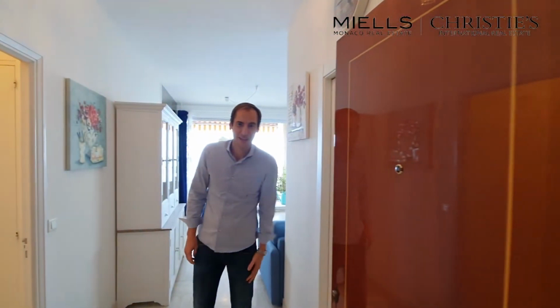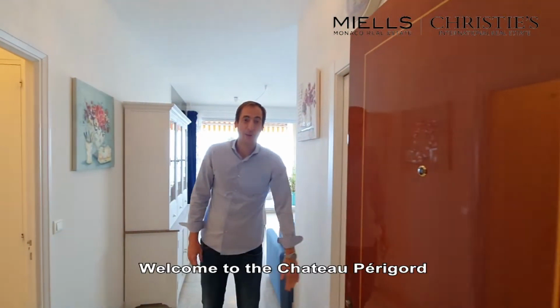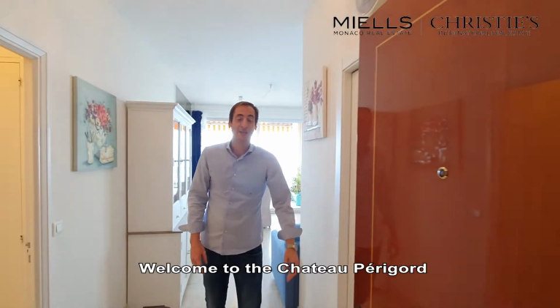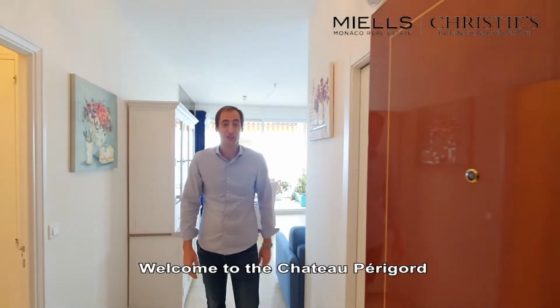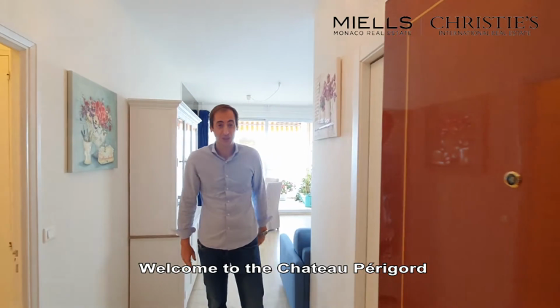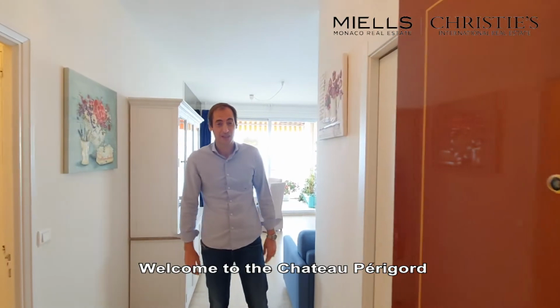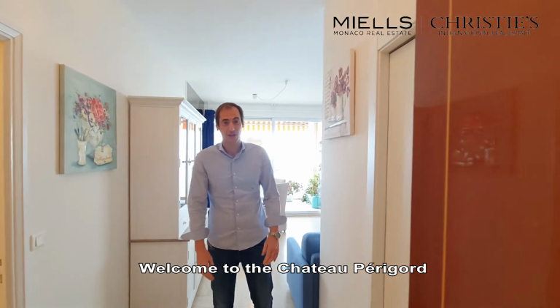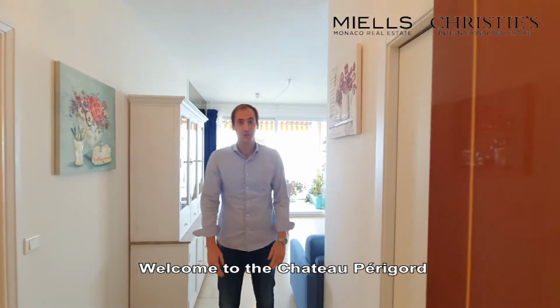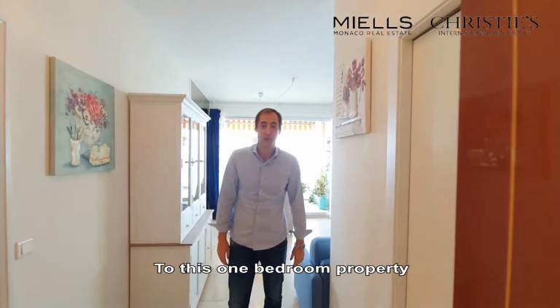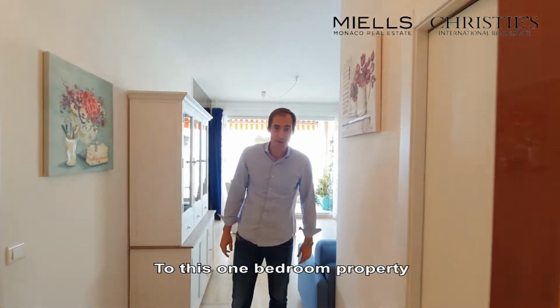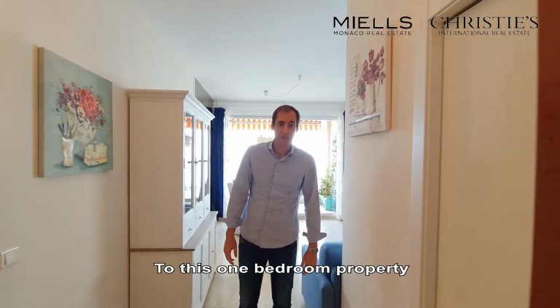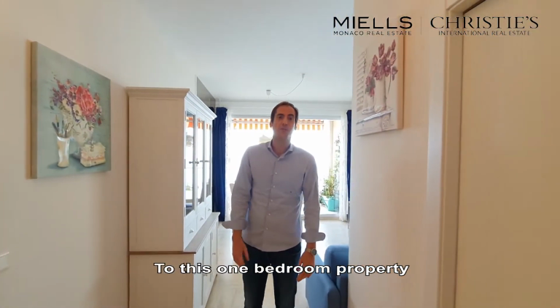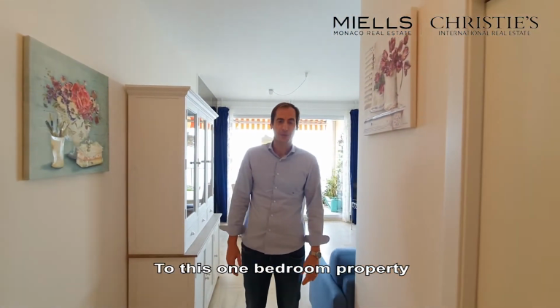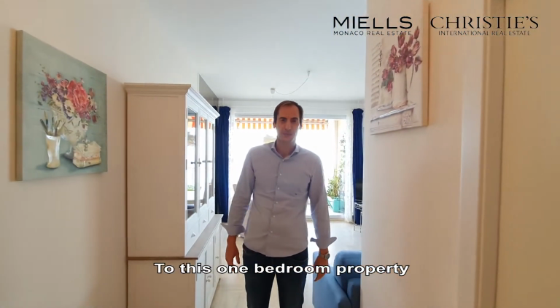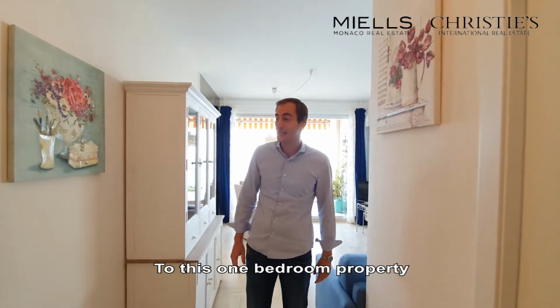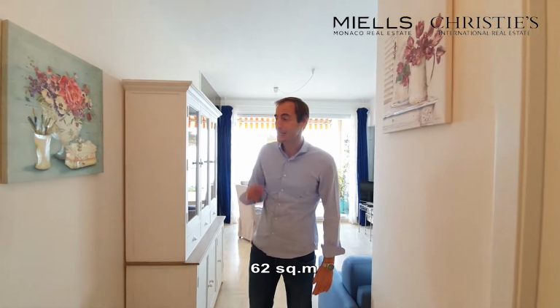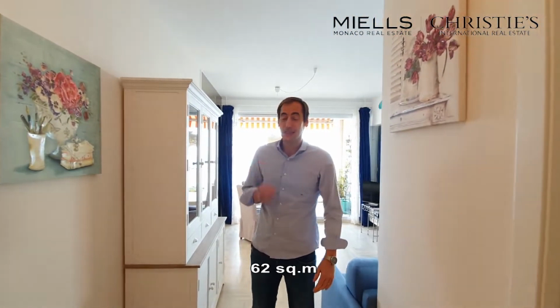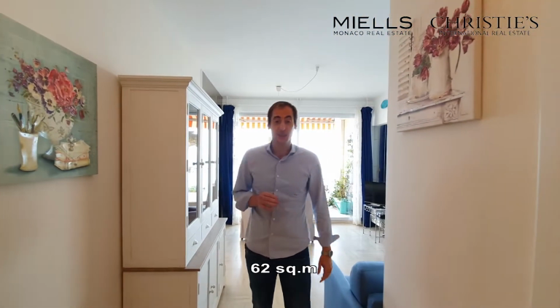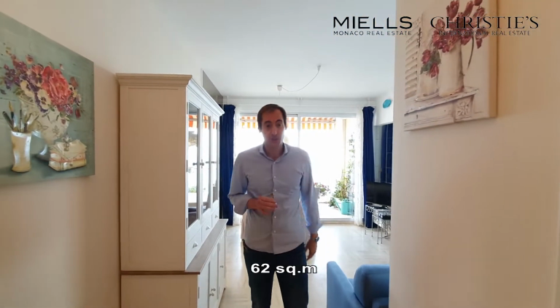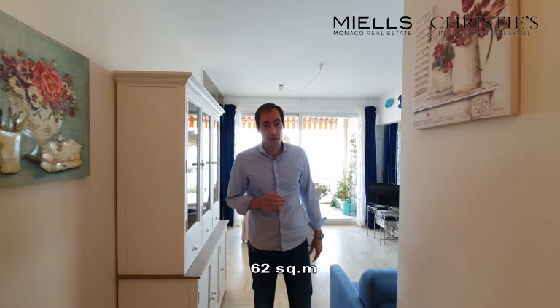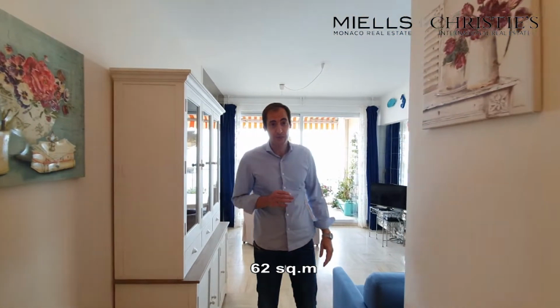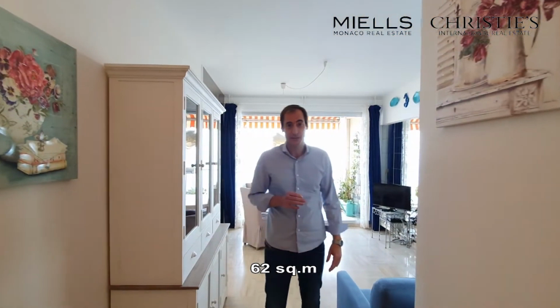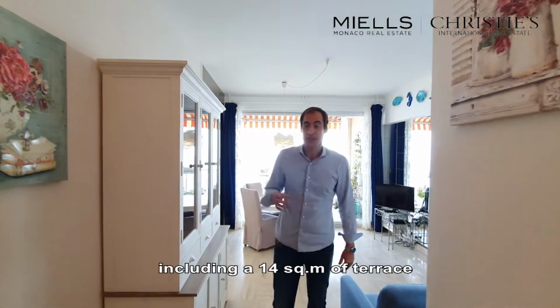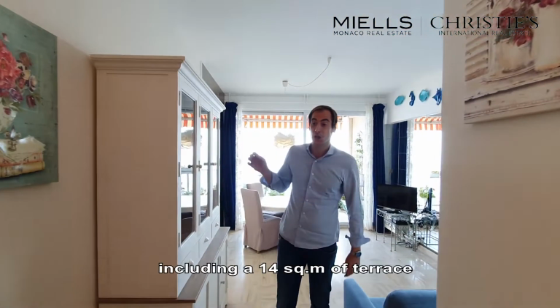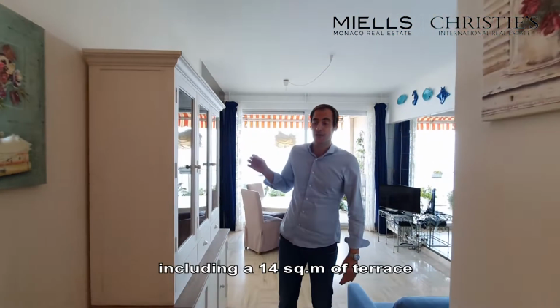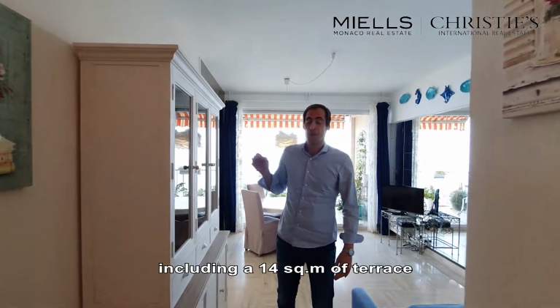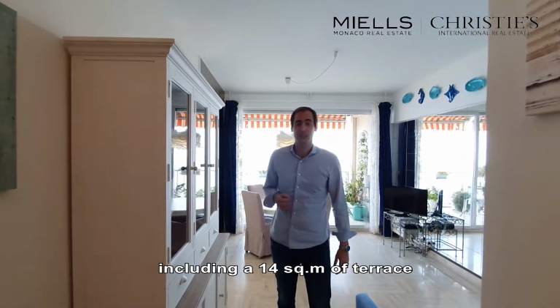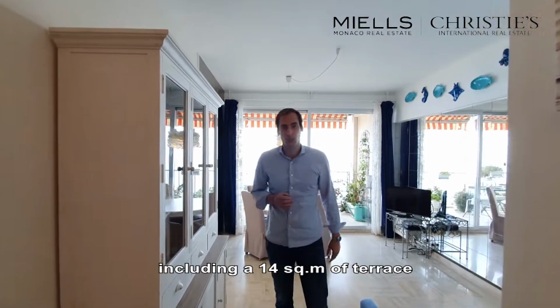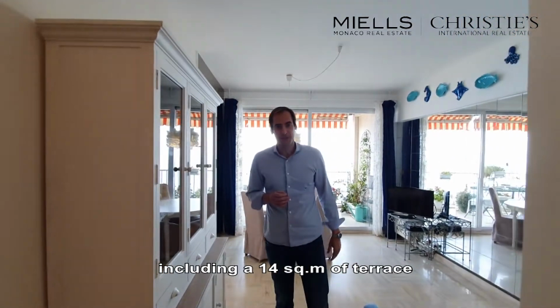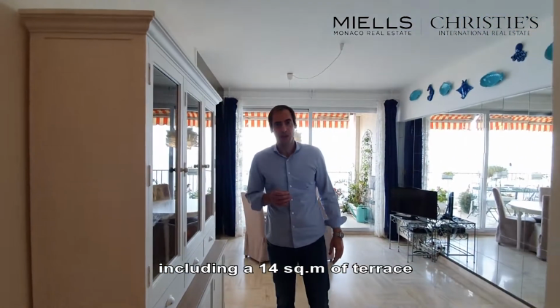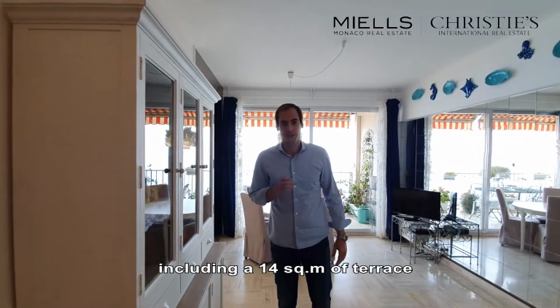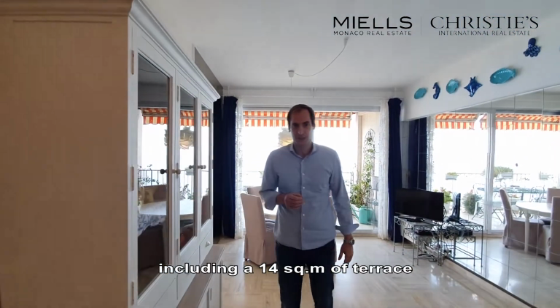Welcome to the Chateau de Ricord, to this one-bedroom property, 62 square meters, including 14 square meters of terrace.